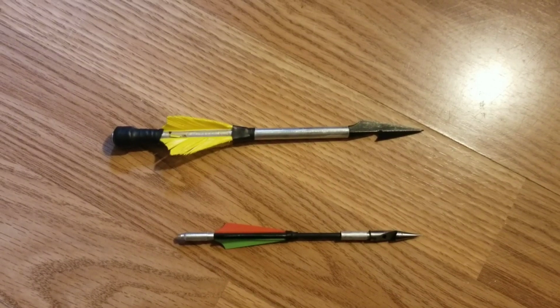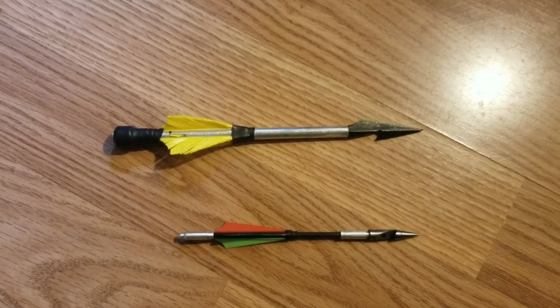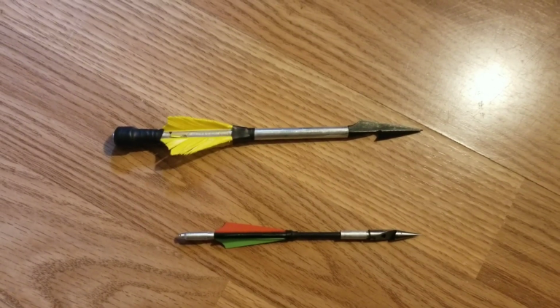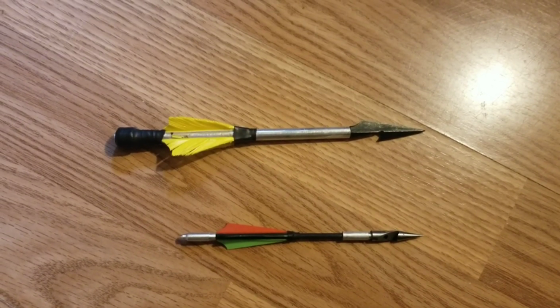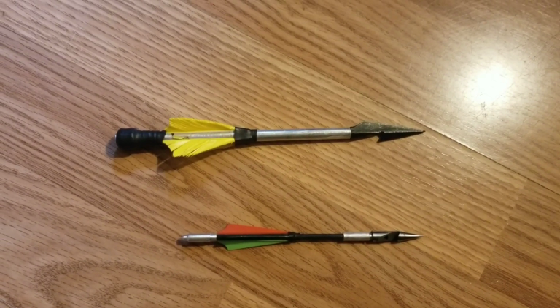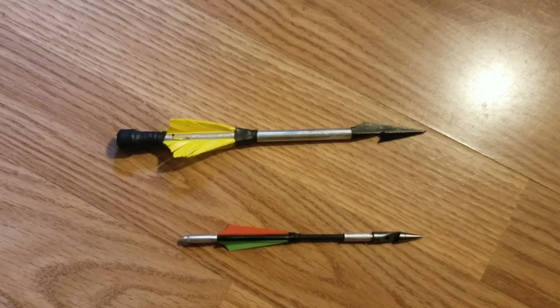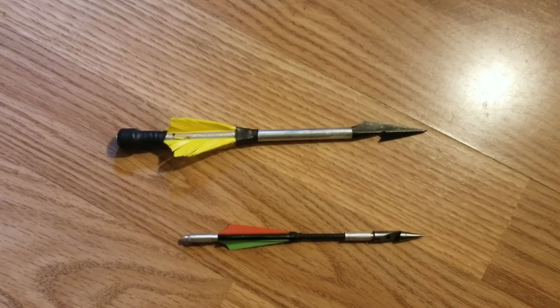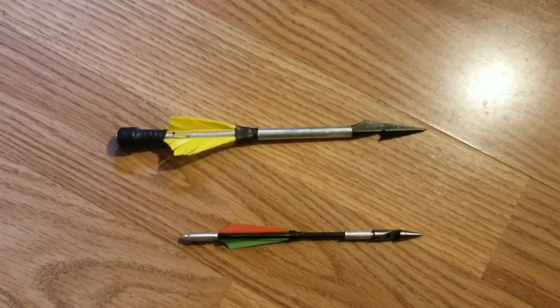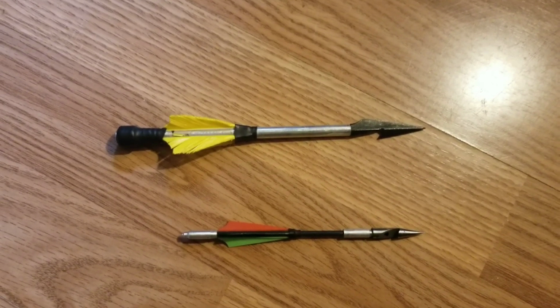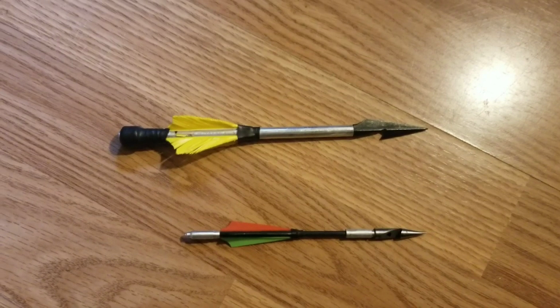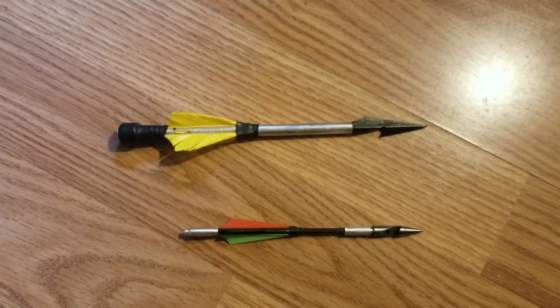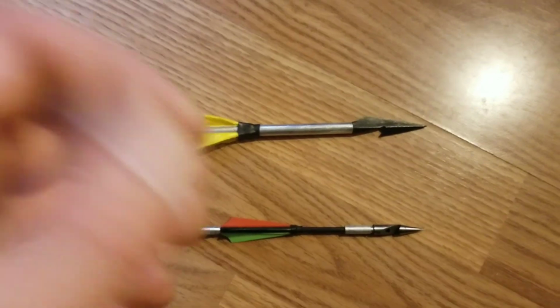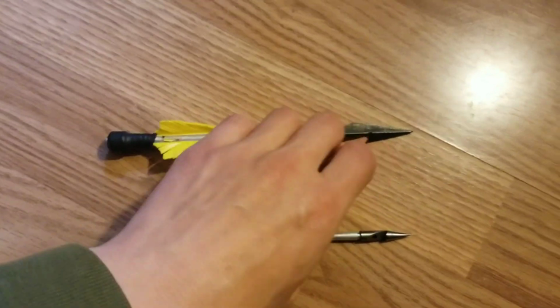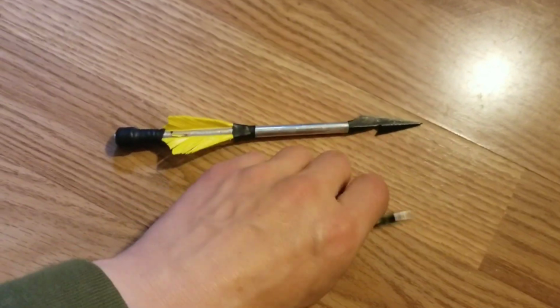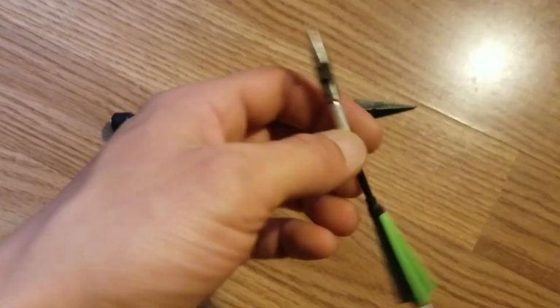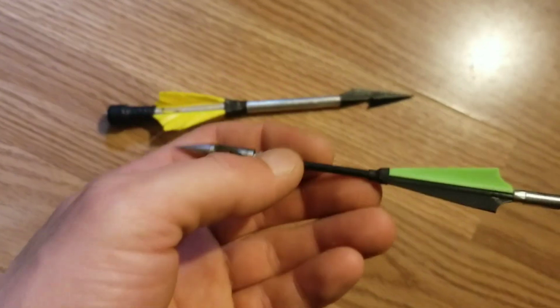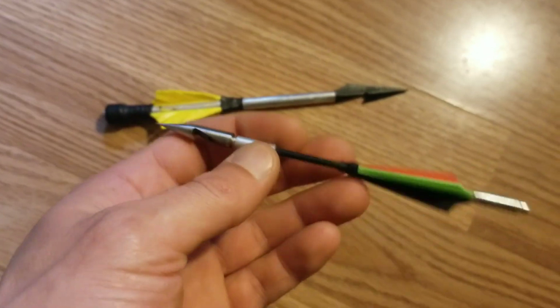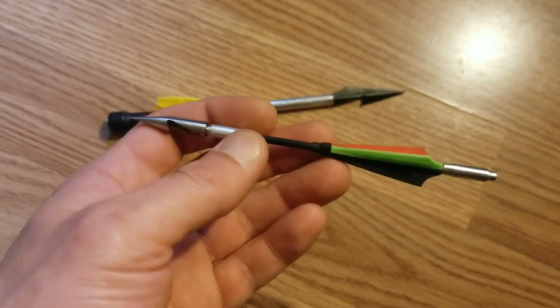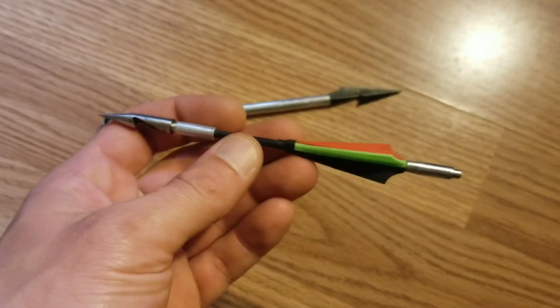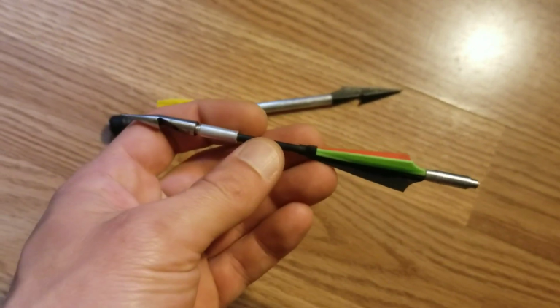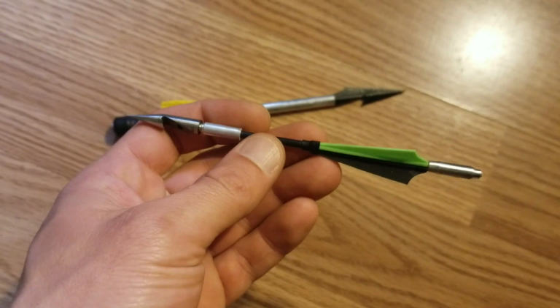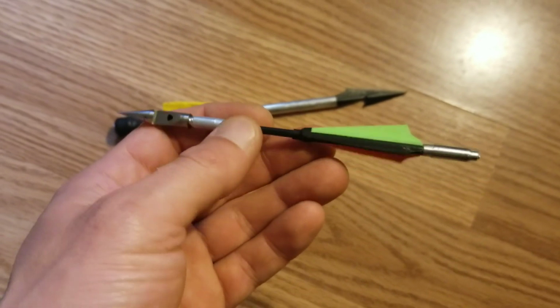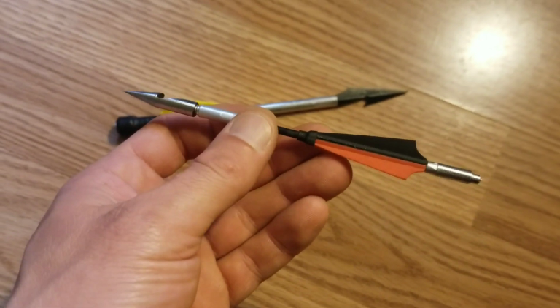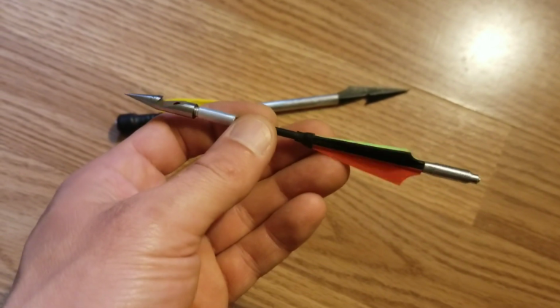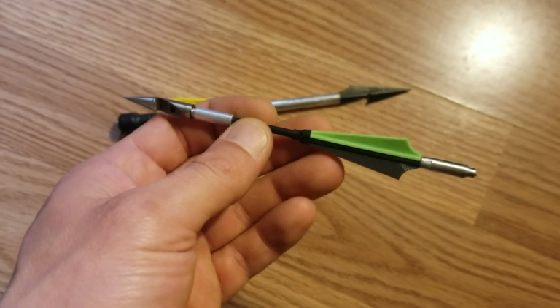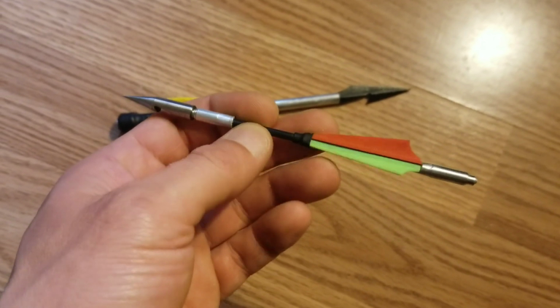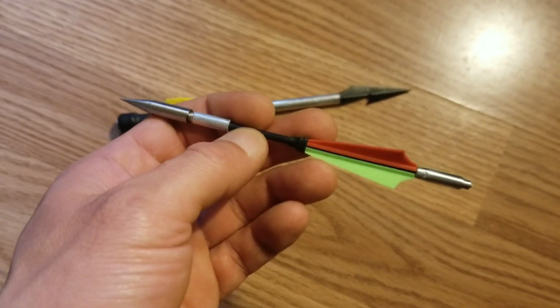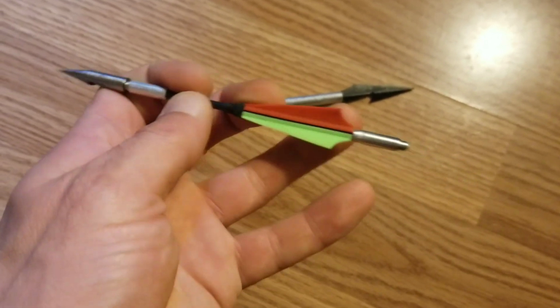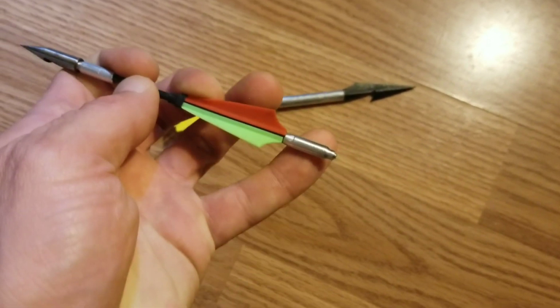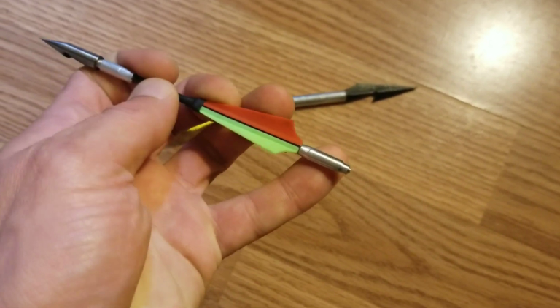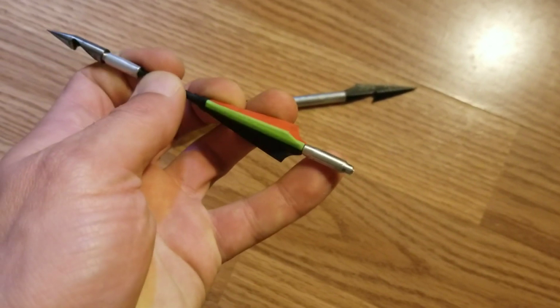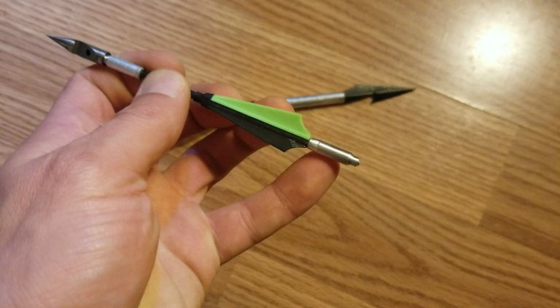We're going to be running this test with darts. Let's take a closer look at our ammo. First off, the Sniper Sling dart: carbon fiber body, three flechings, and a nice little finger knob.